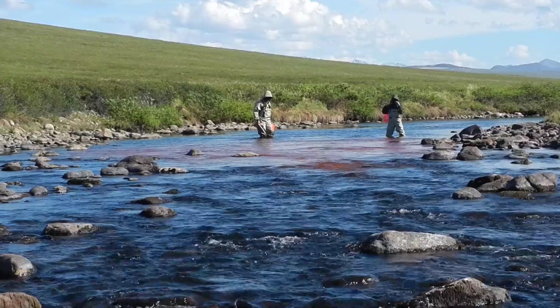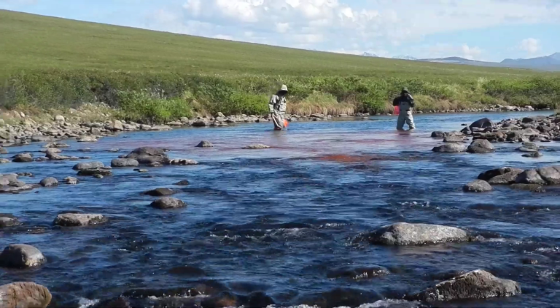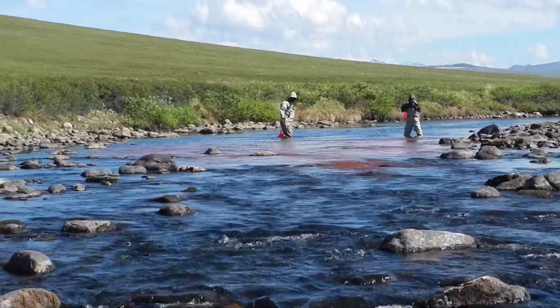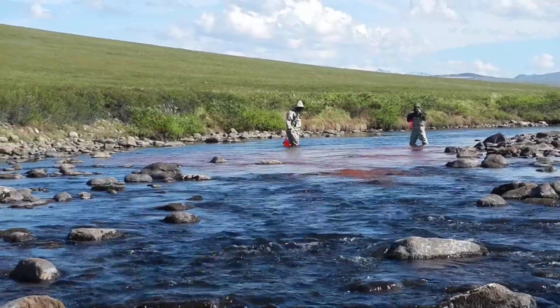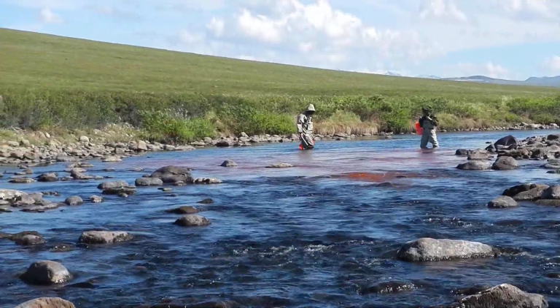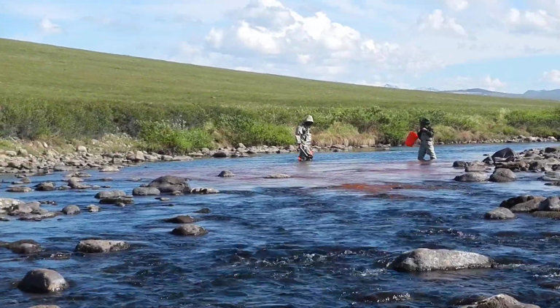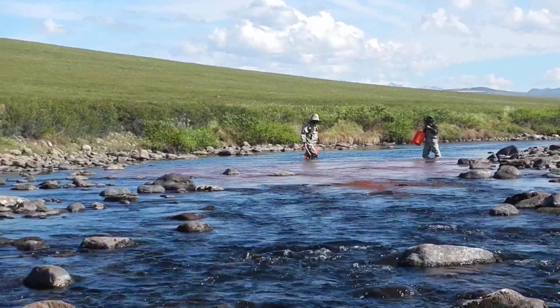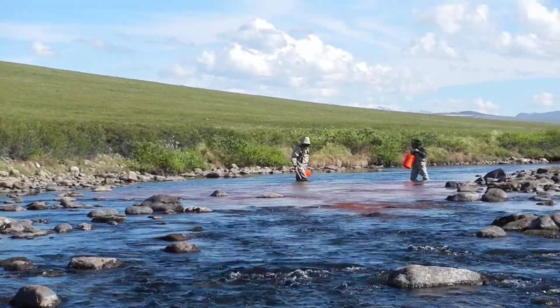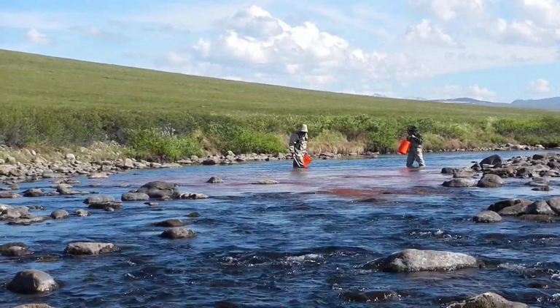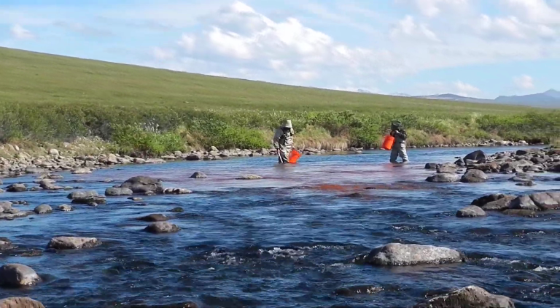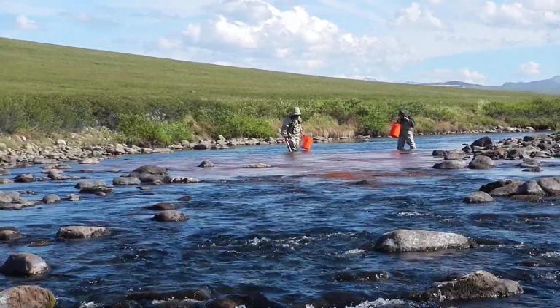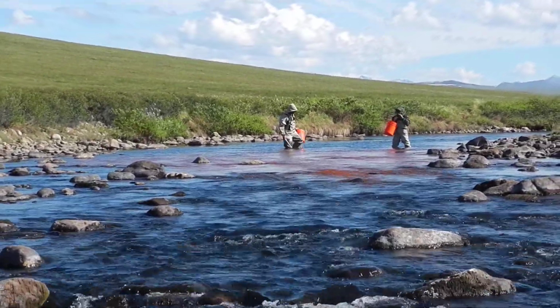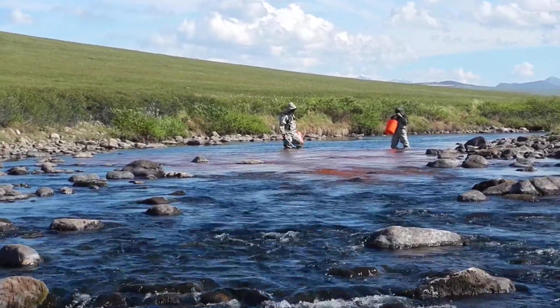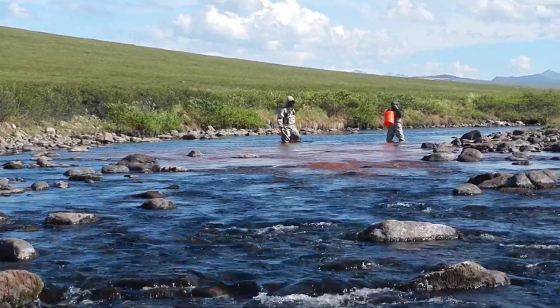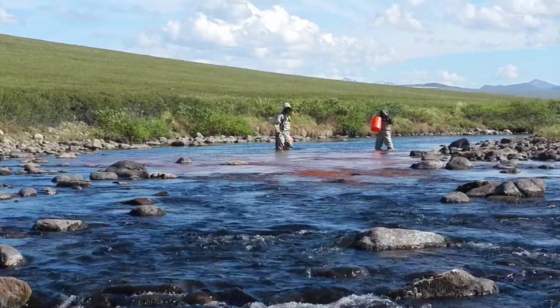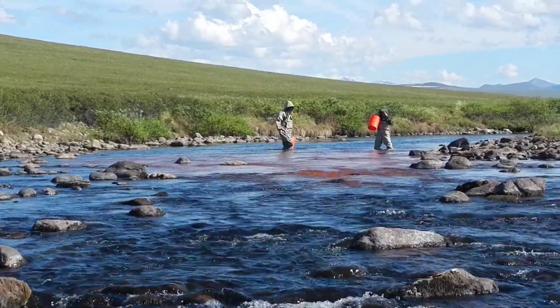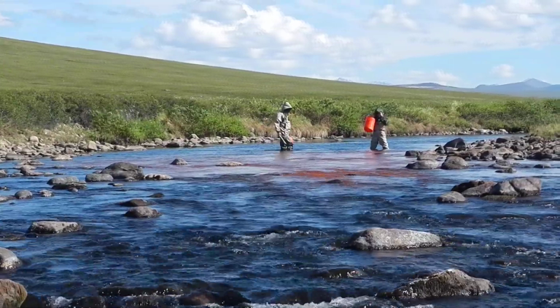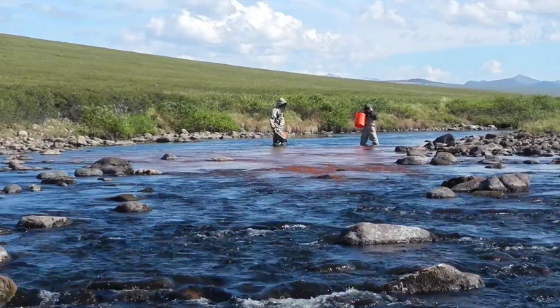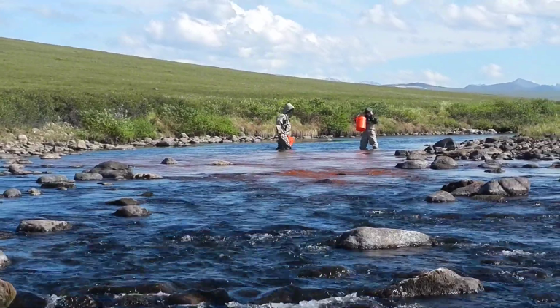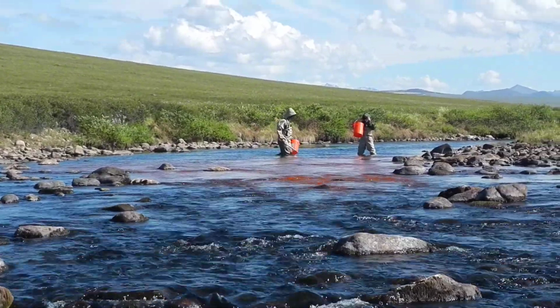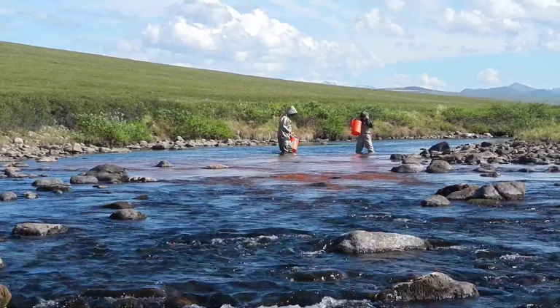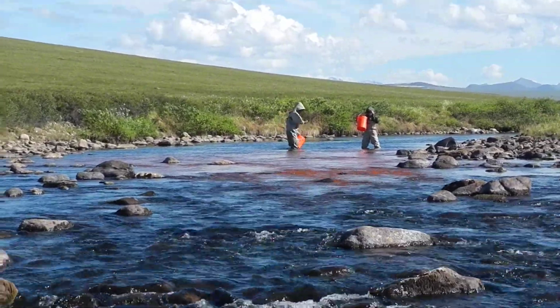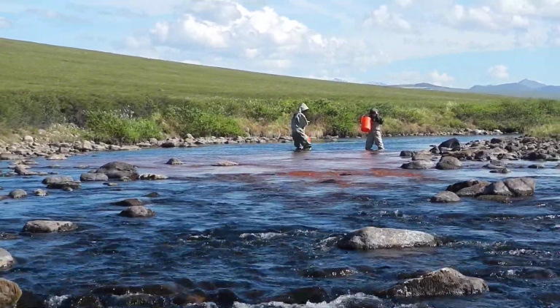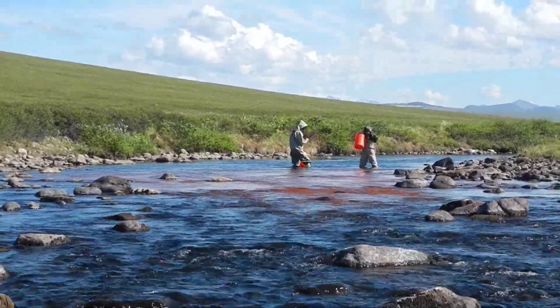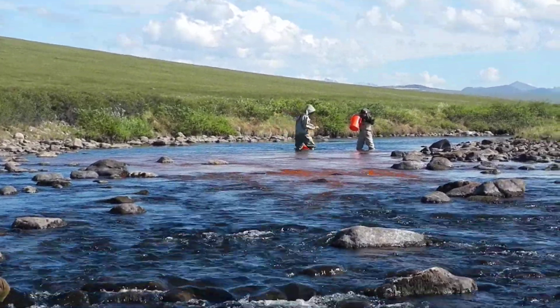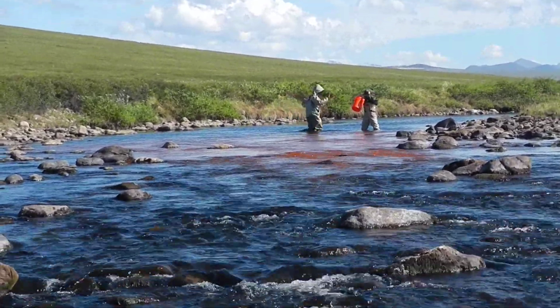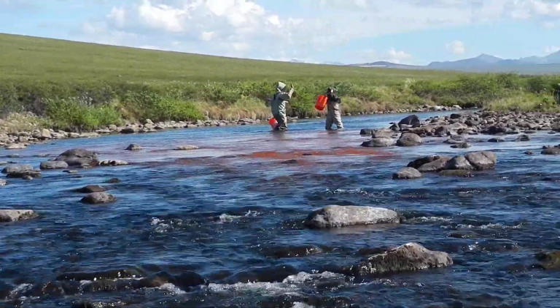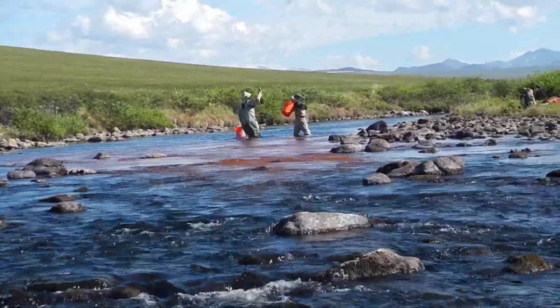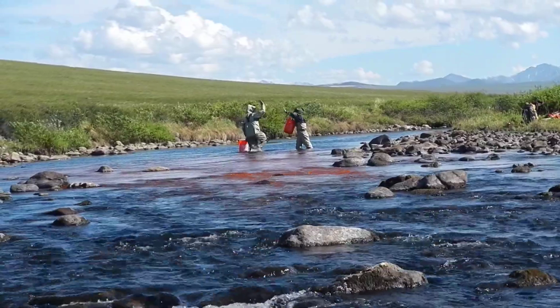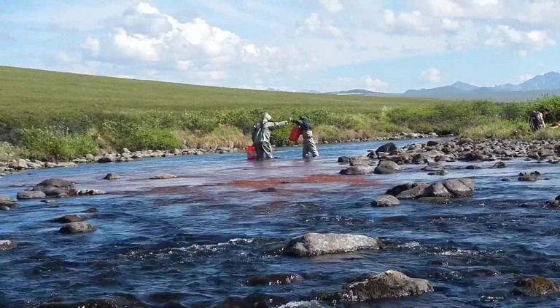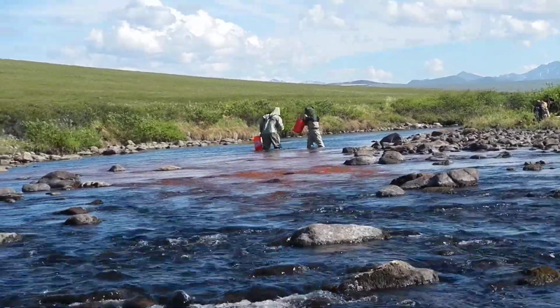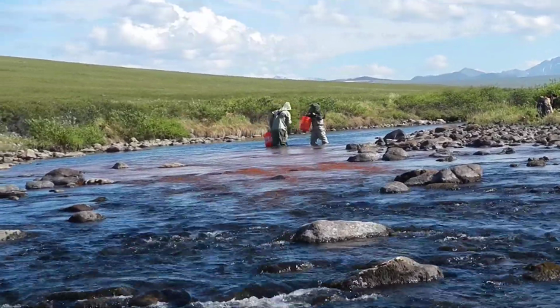Coming green here, down along the channel, quite orange, quite pink. See what it looks like when it gets into this ripple.